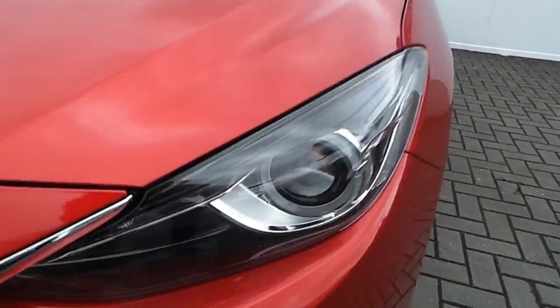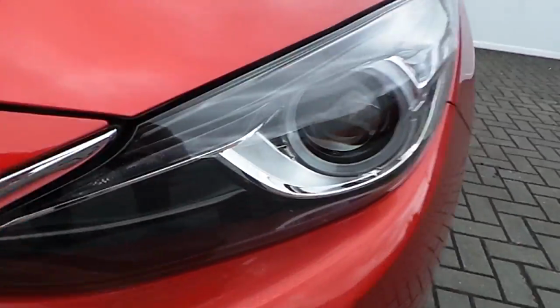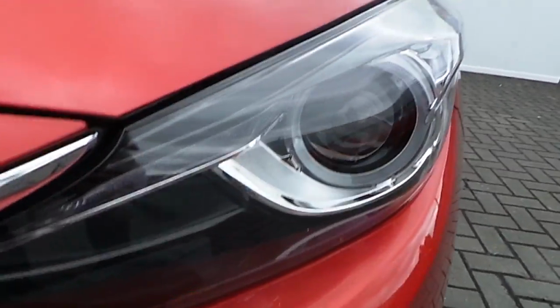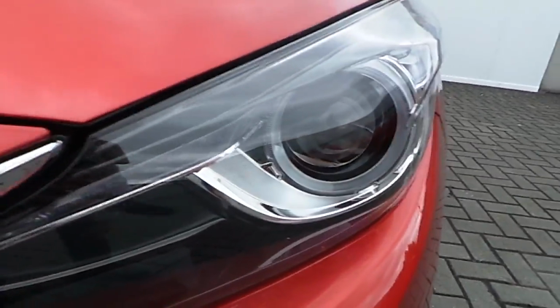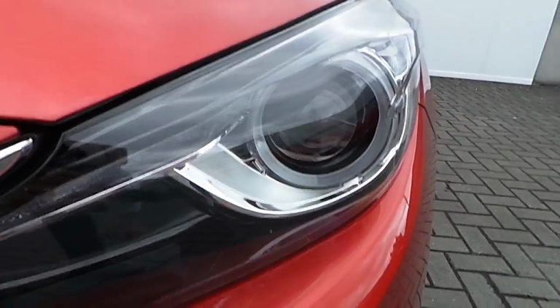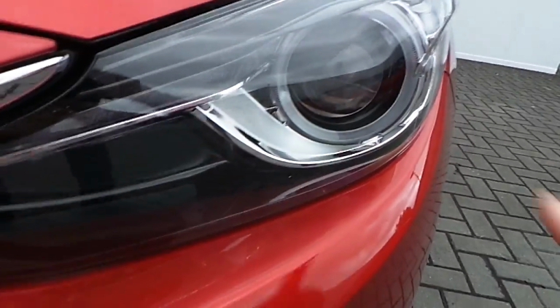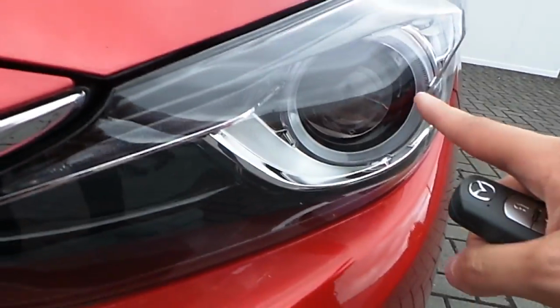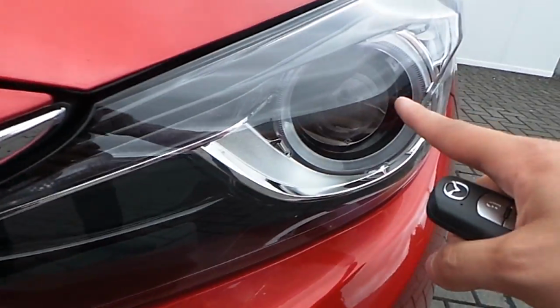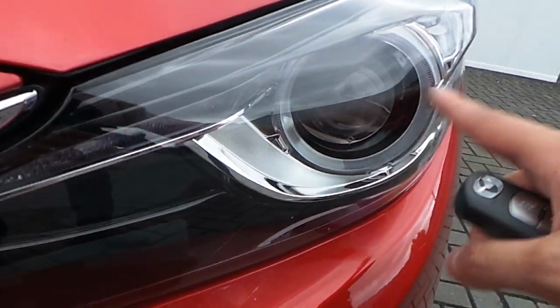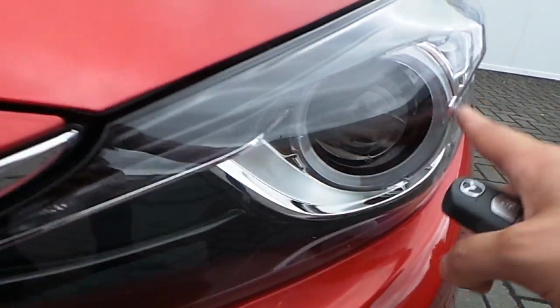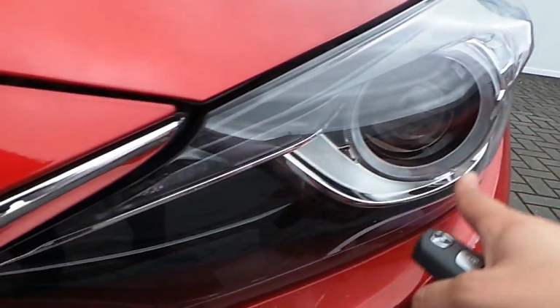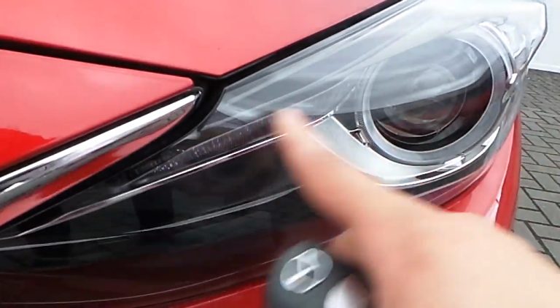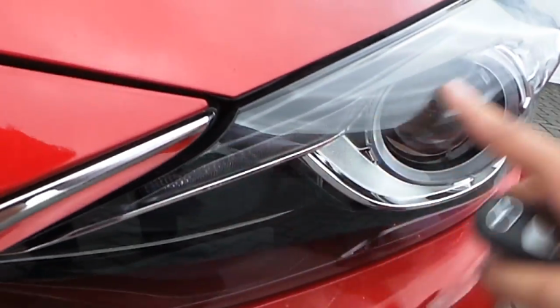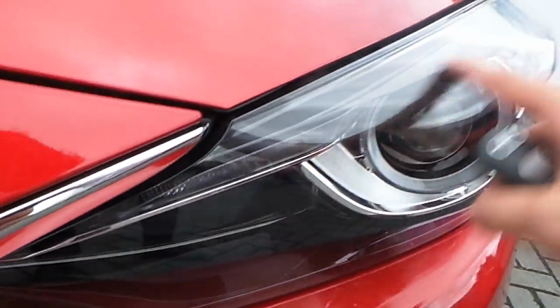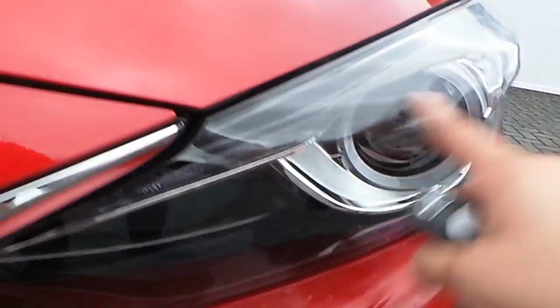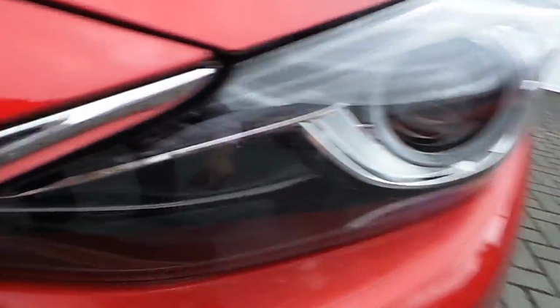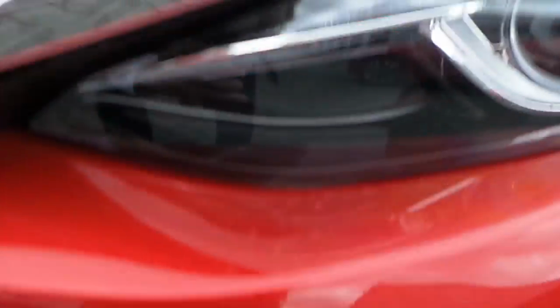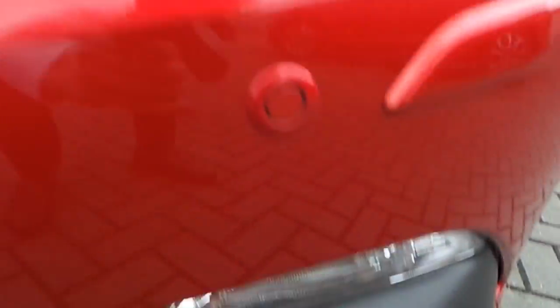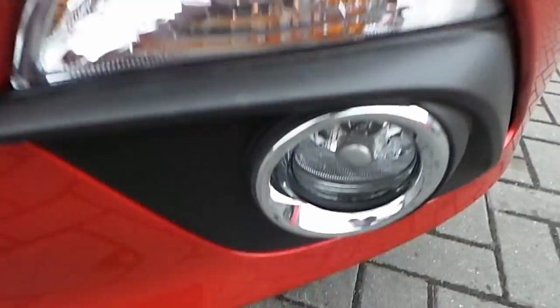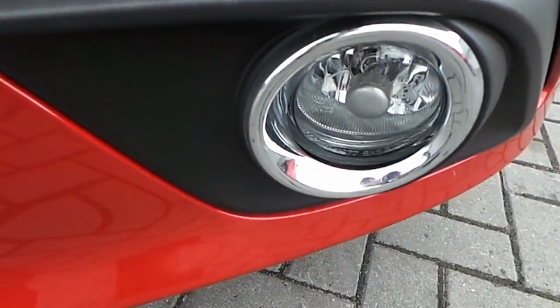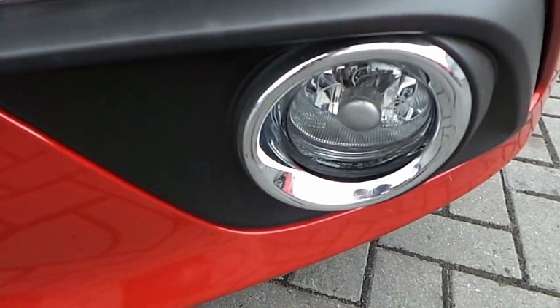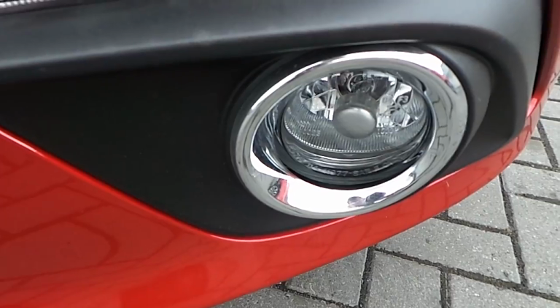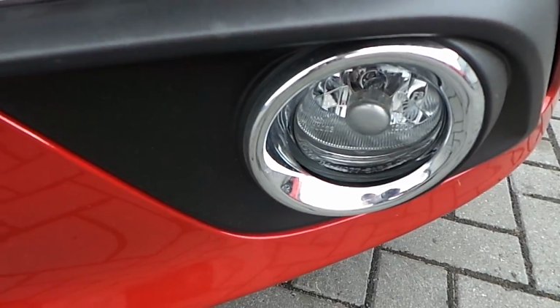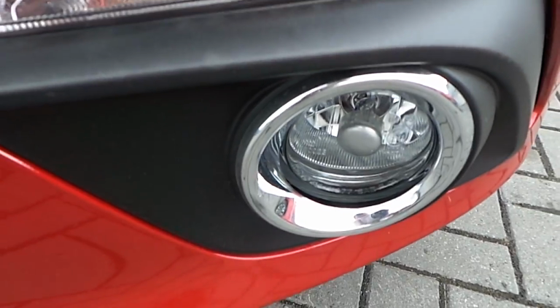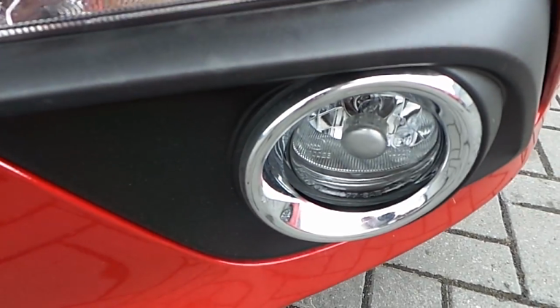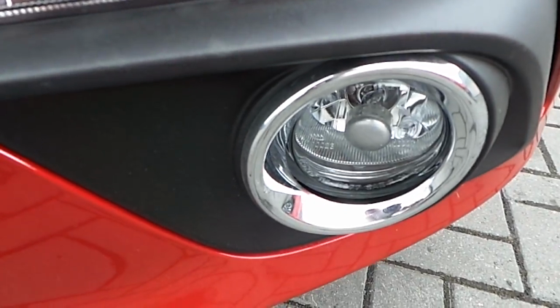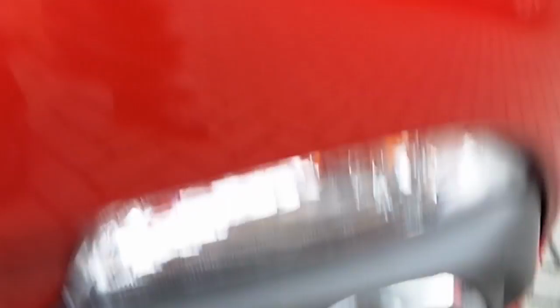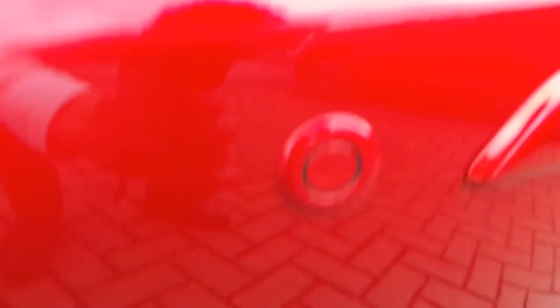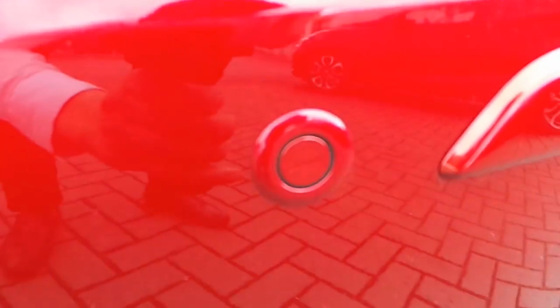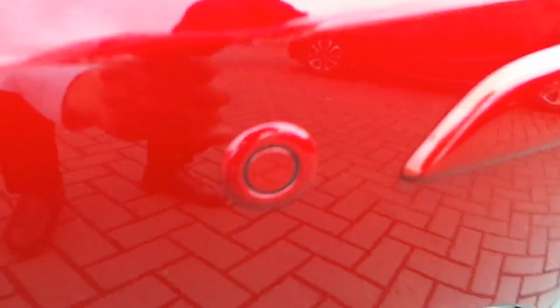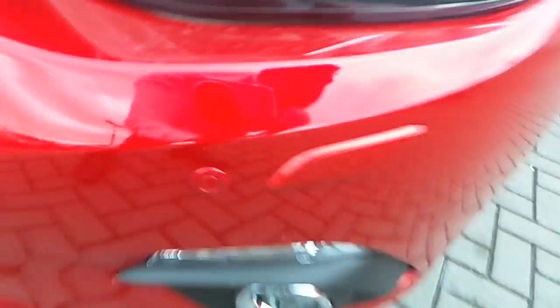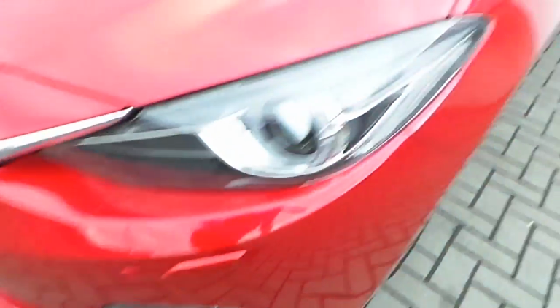The front features are front Xenon lights with front LED lights which are located above it, front fog lights and front parking sensors.